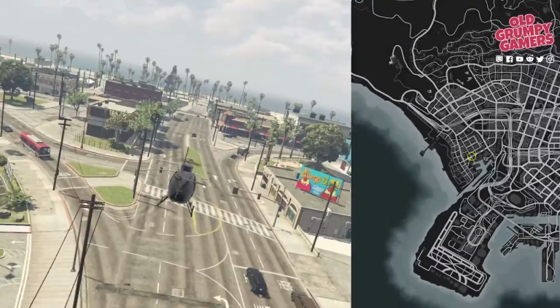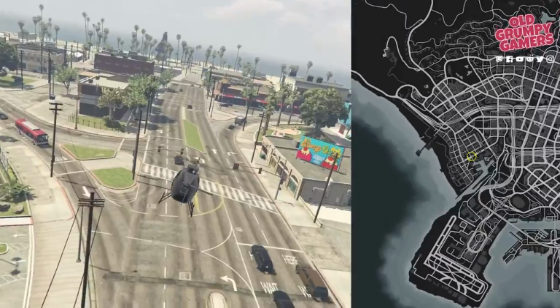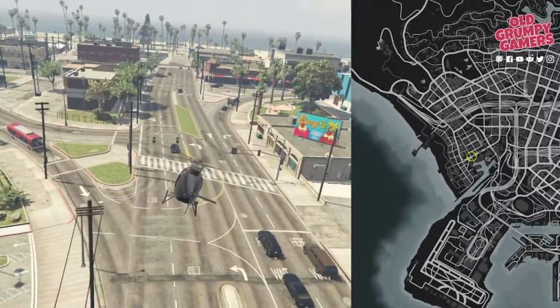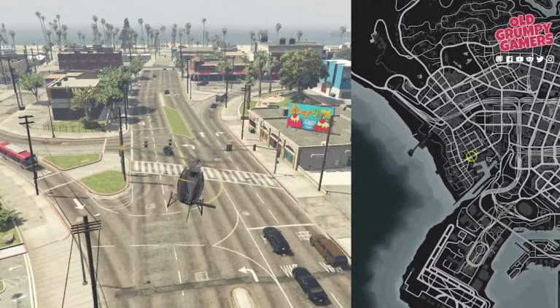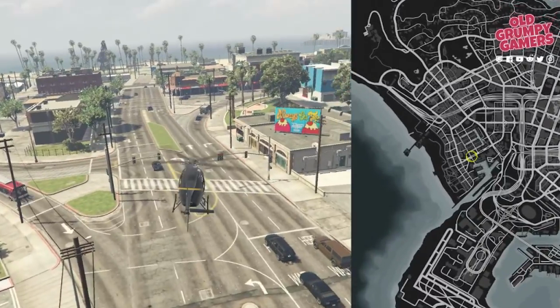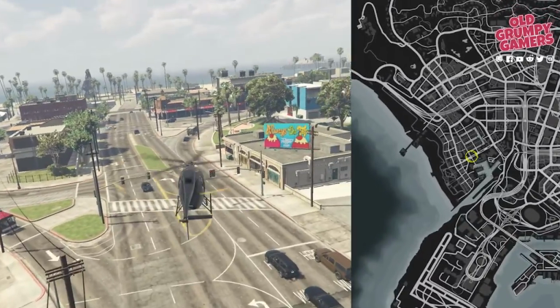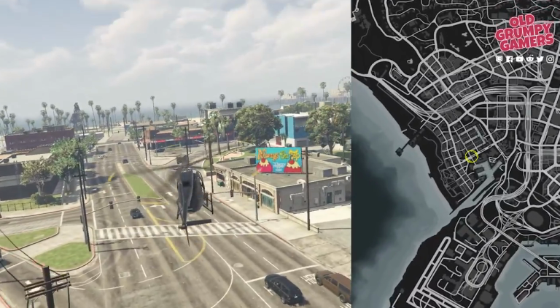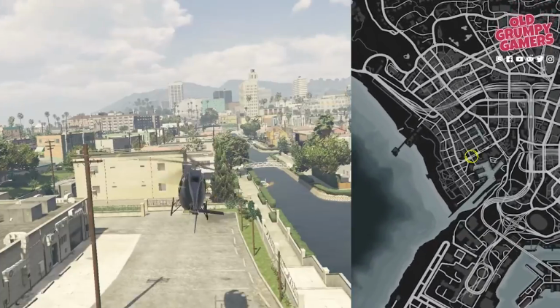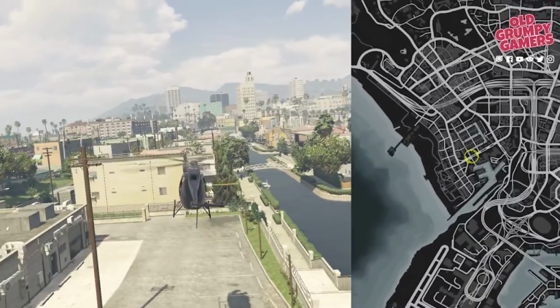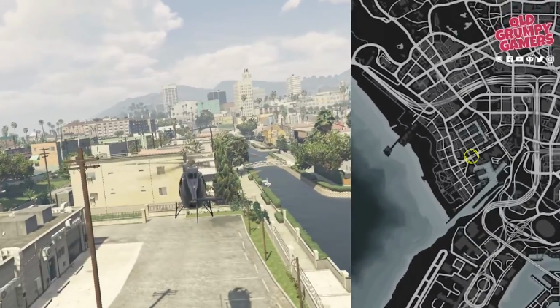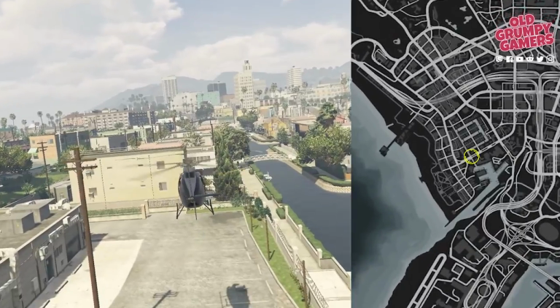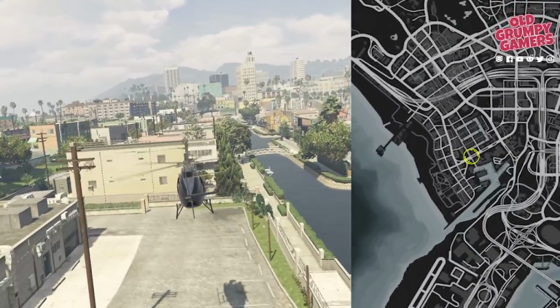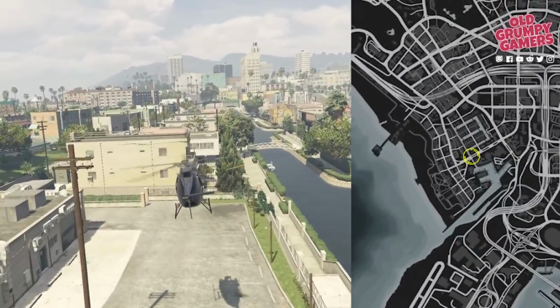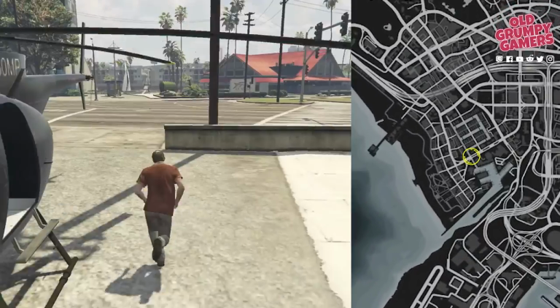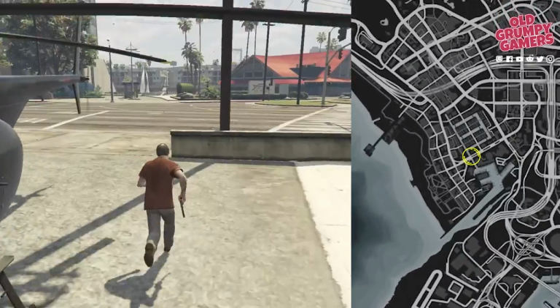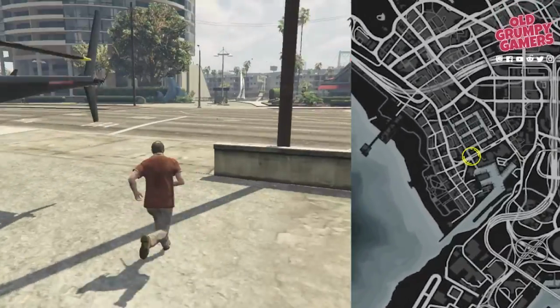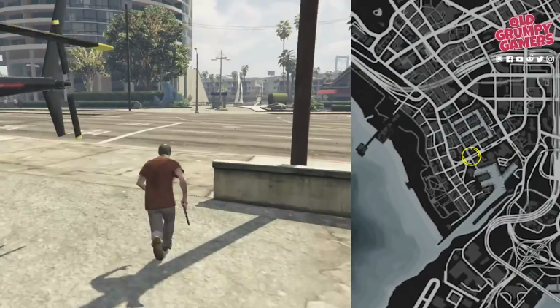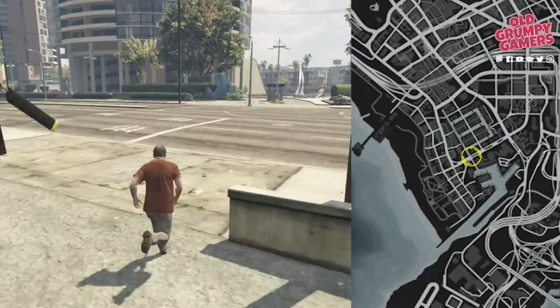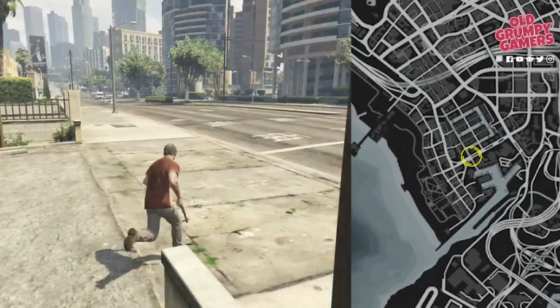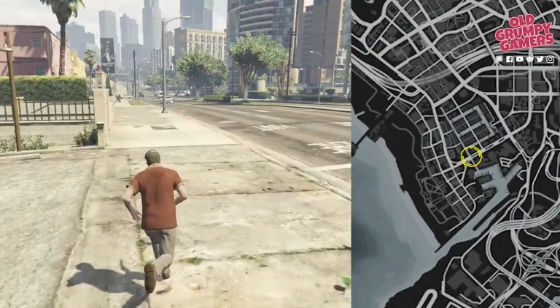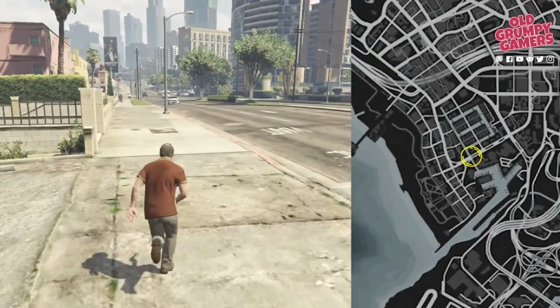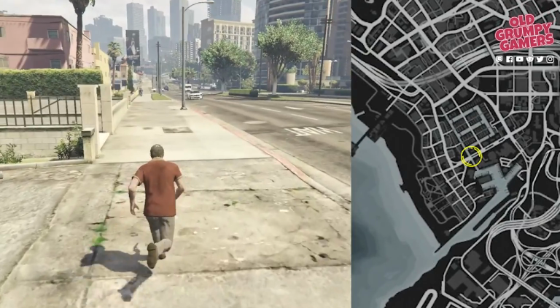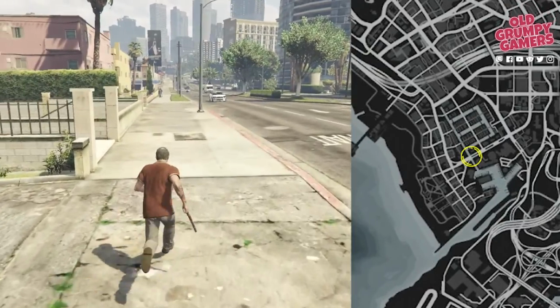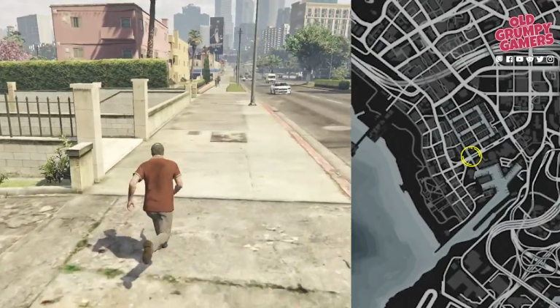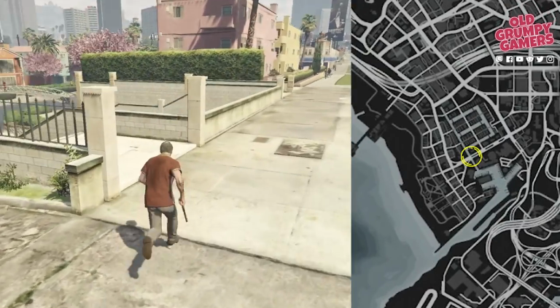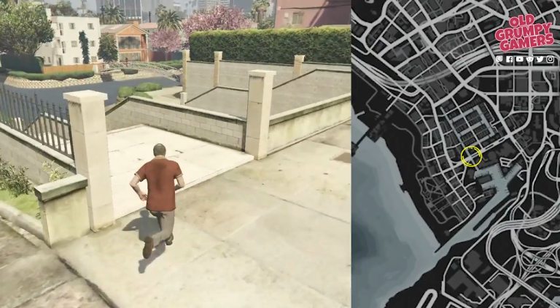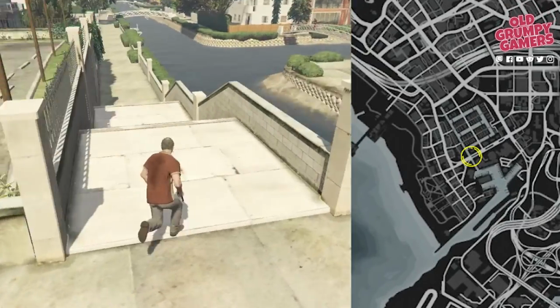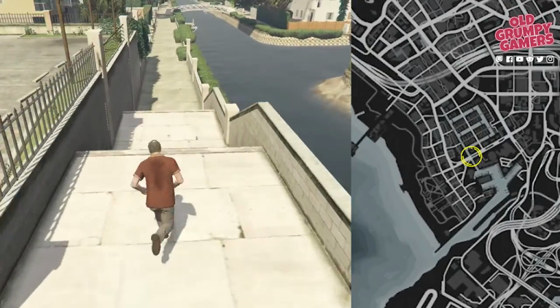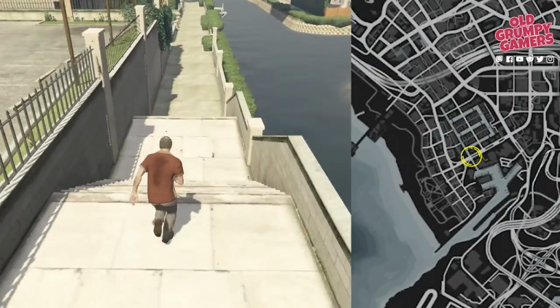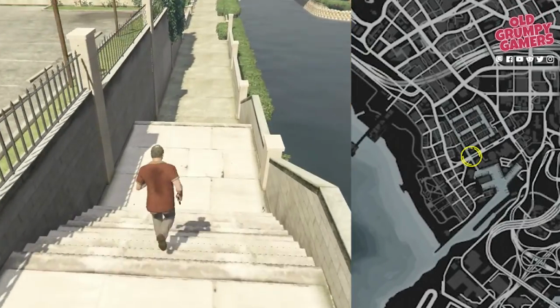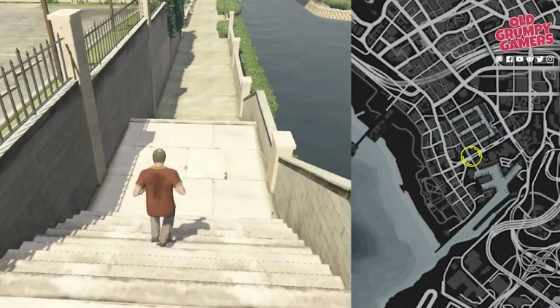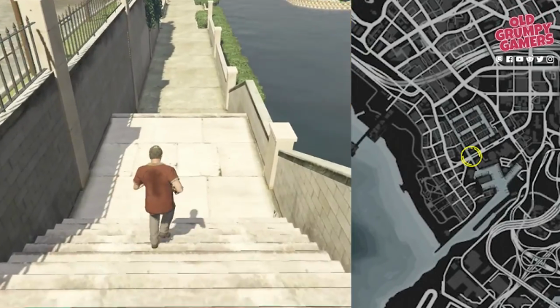Back to town for the next one — to the canals behind the marina. Head down the stairs into the water and onto the pylon service area under the bridge.